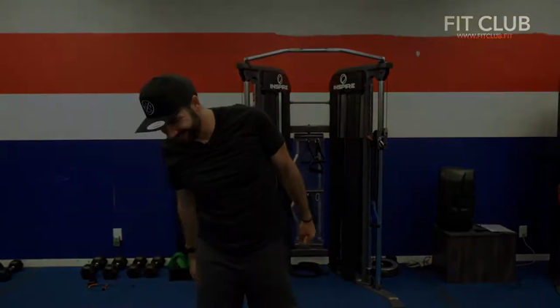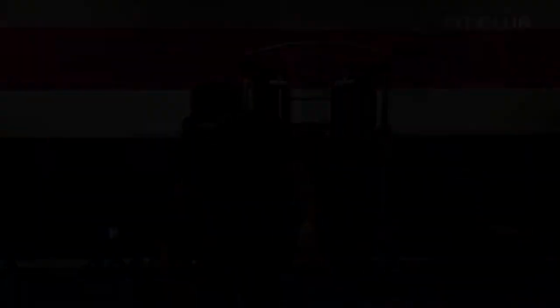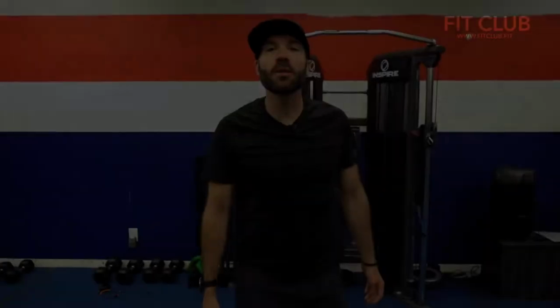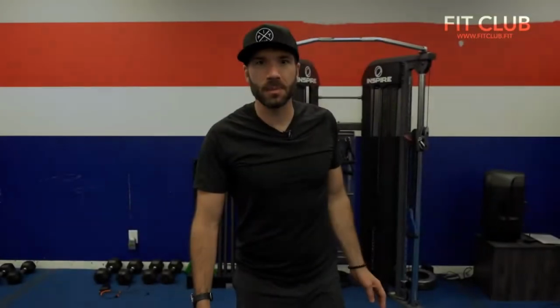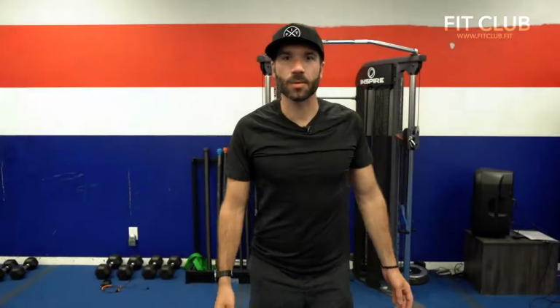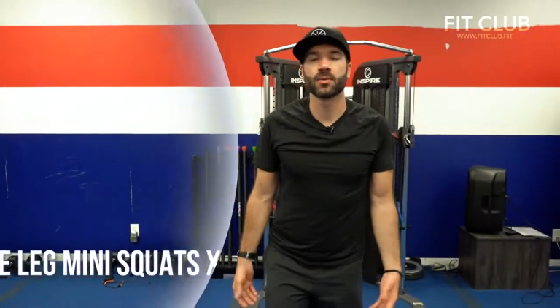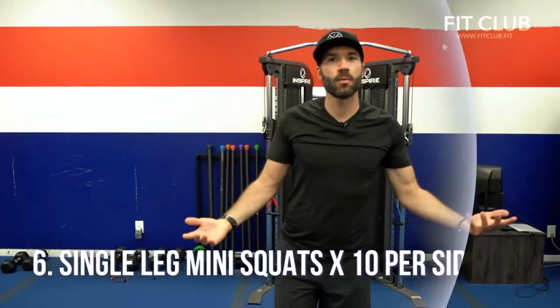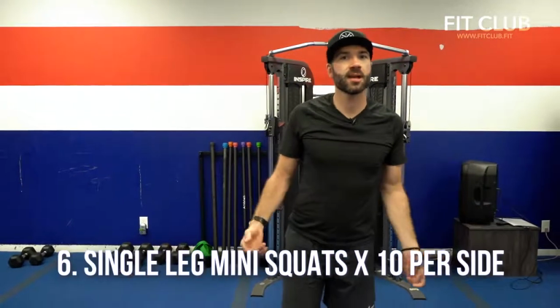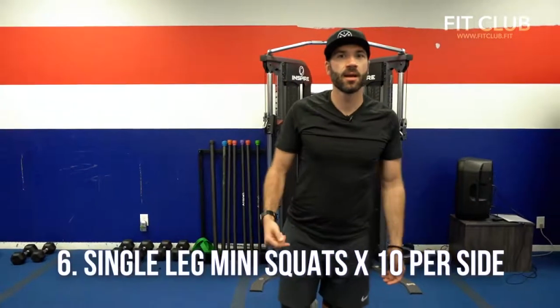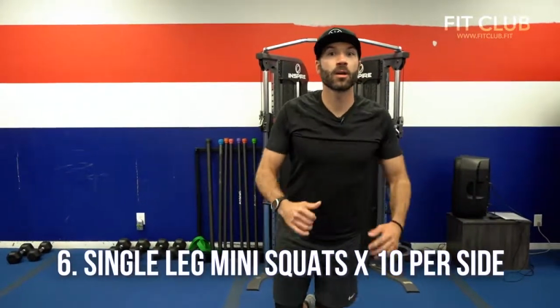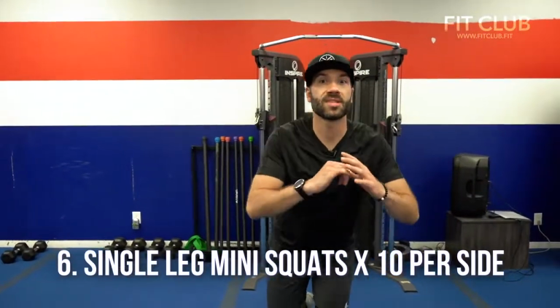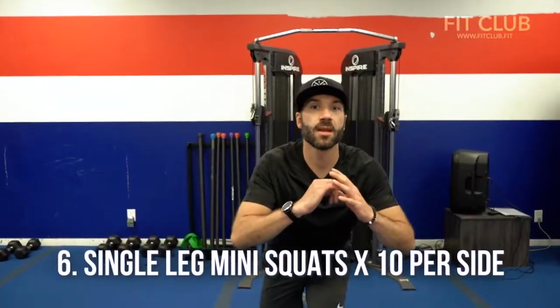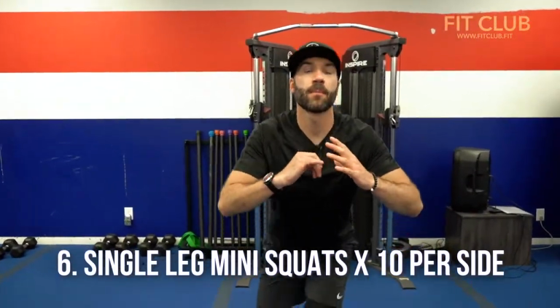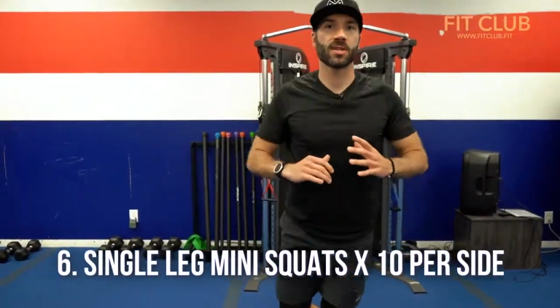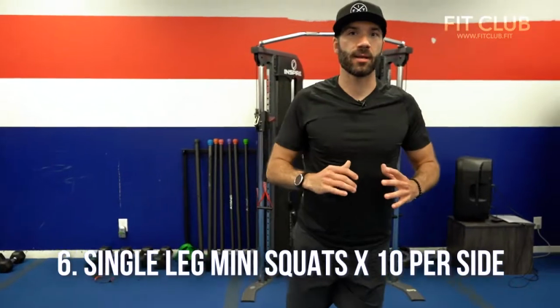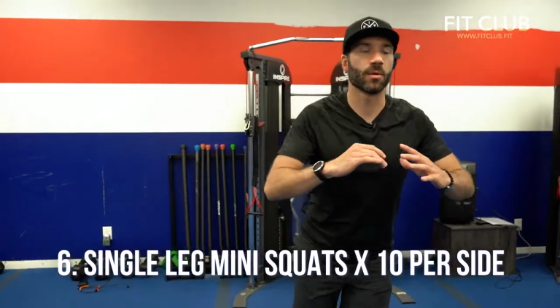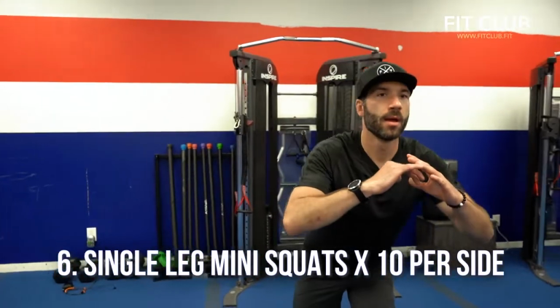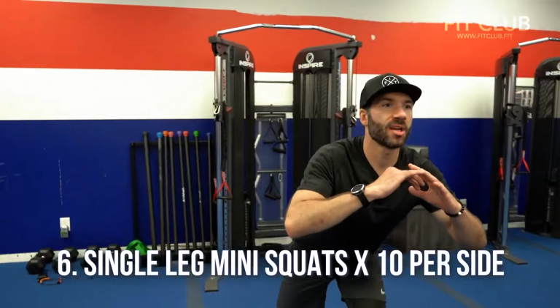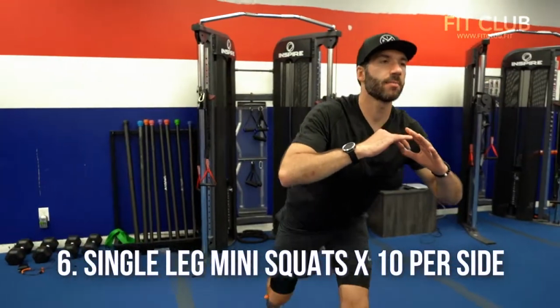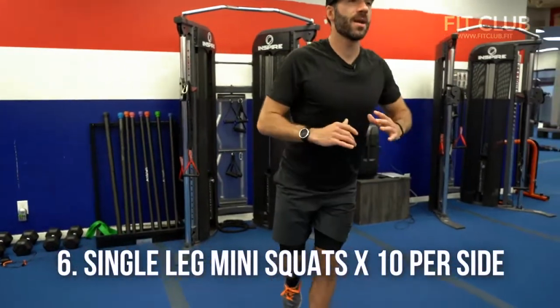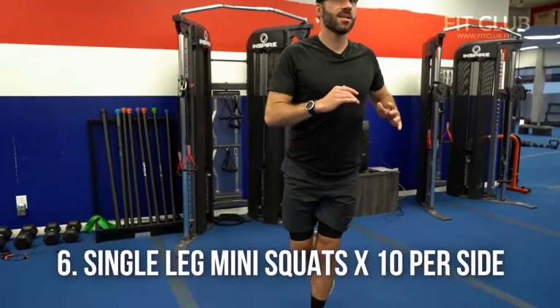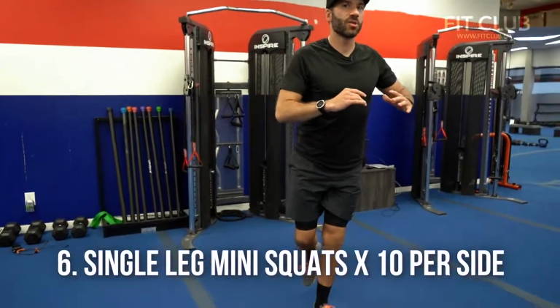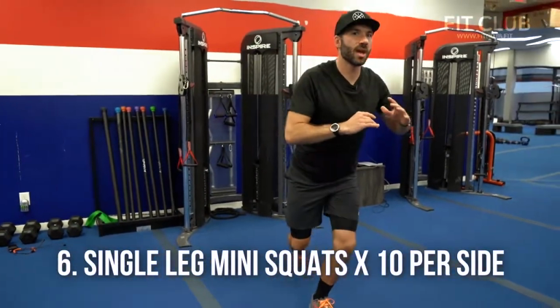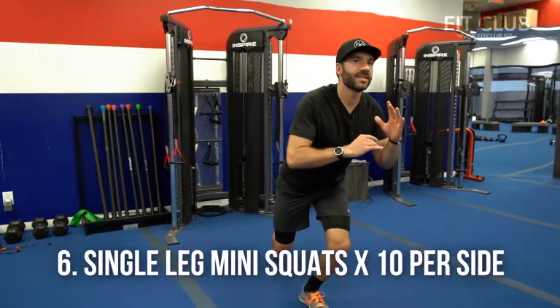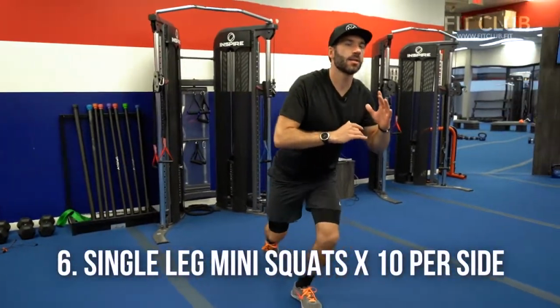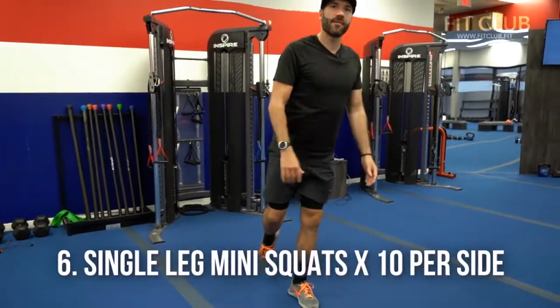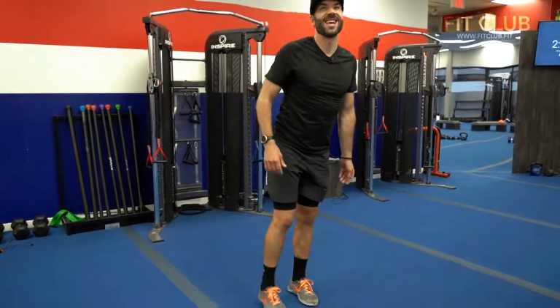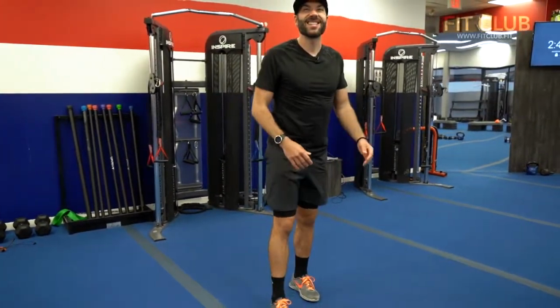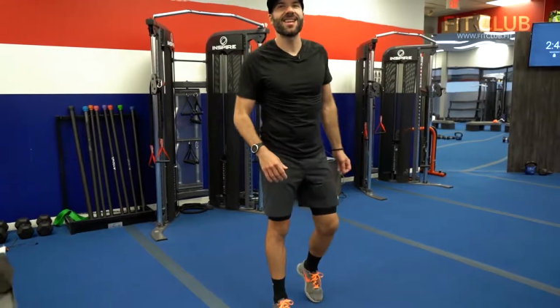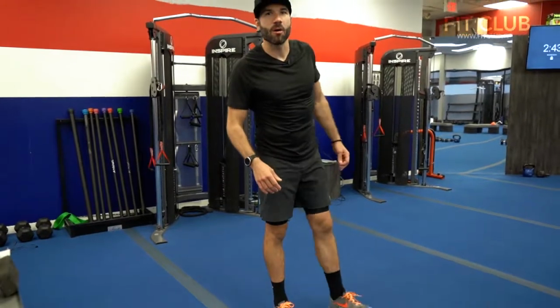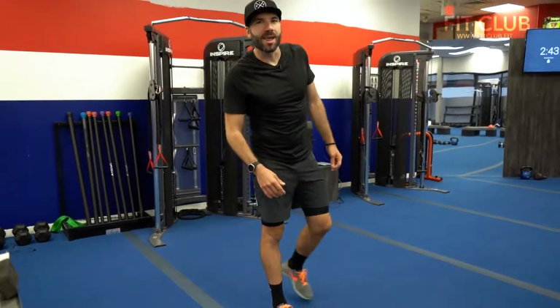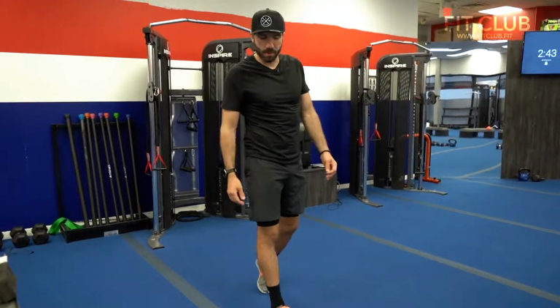Number six, single leg mini squats. Start on one side — we're gonna do 10 per side. Chest up, try to bend that knee as much as you can. 10 on the left and then get 10 on the right.